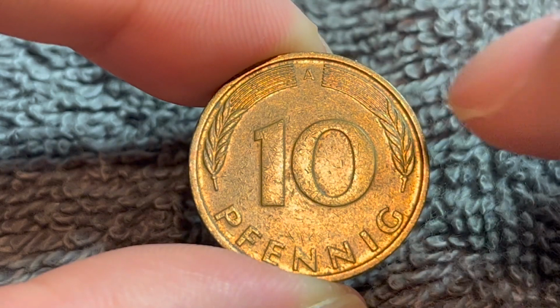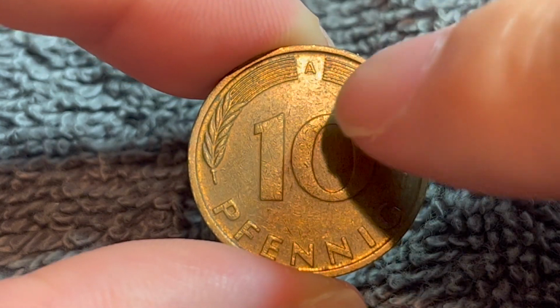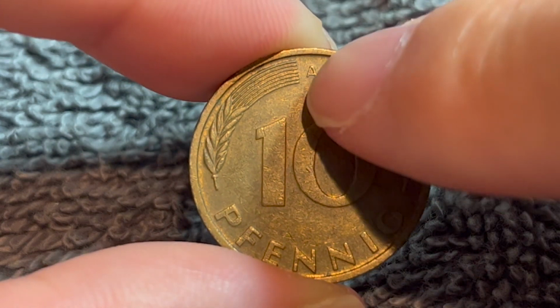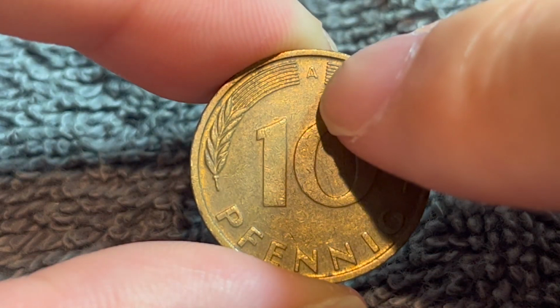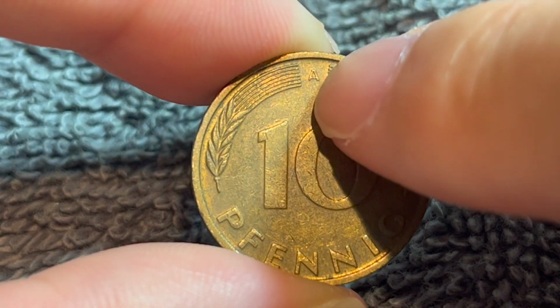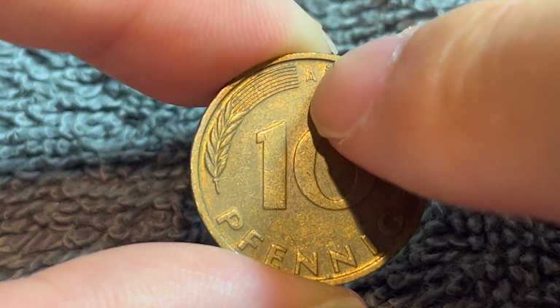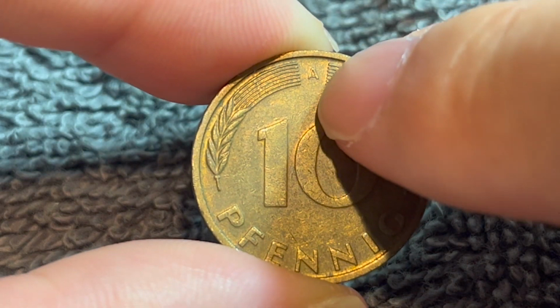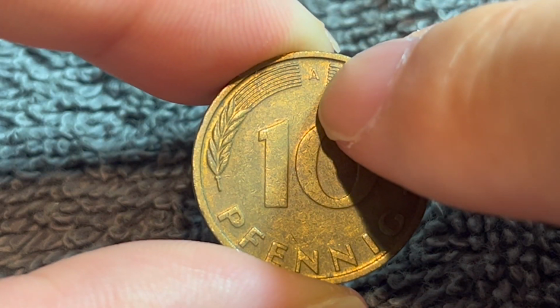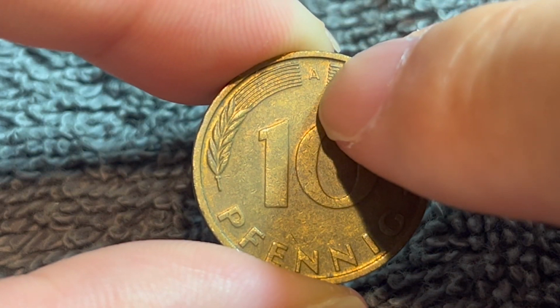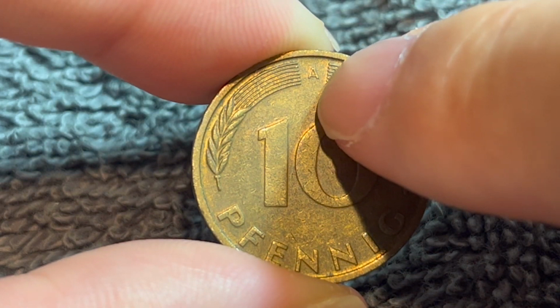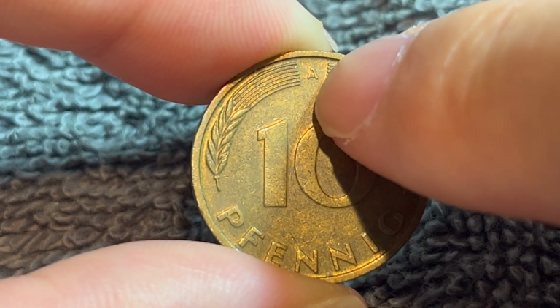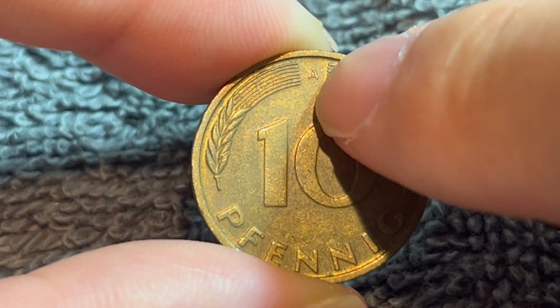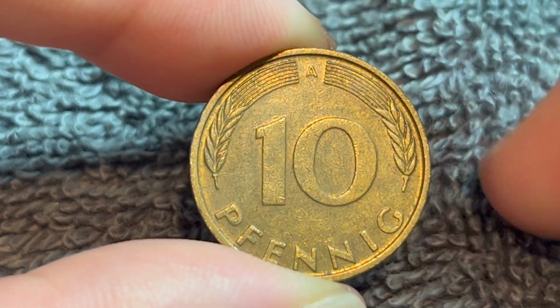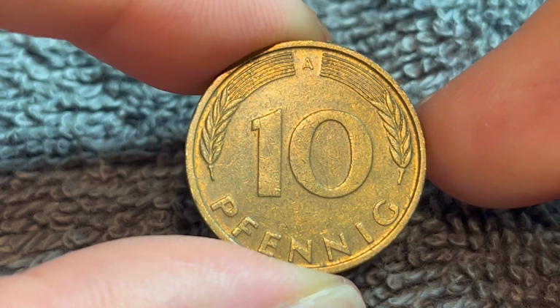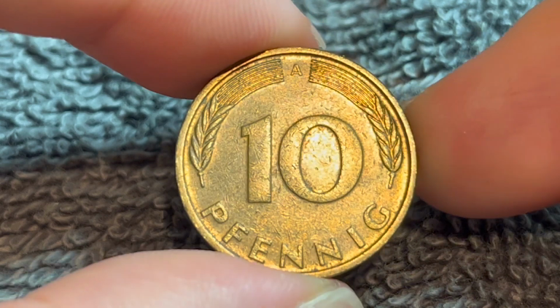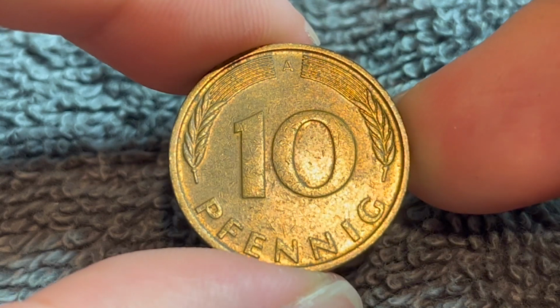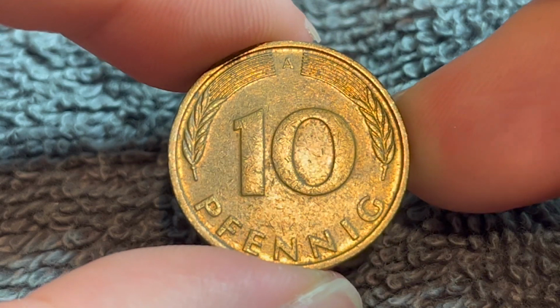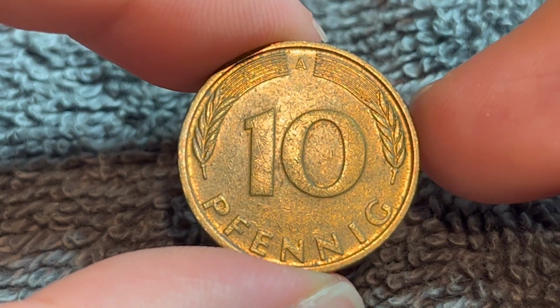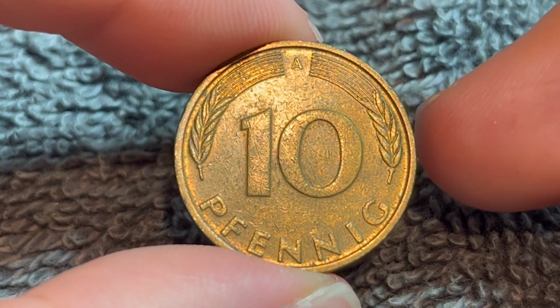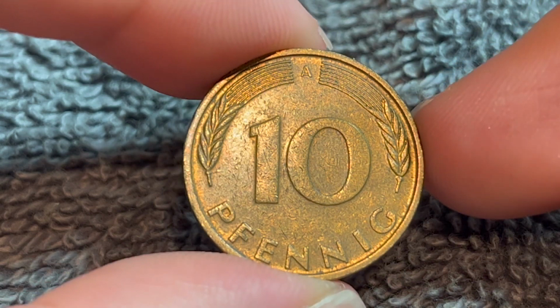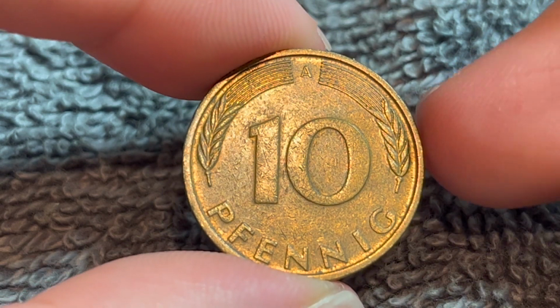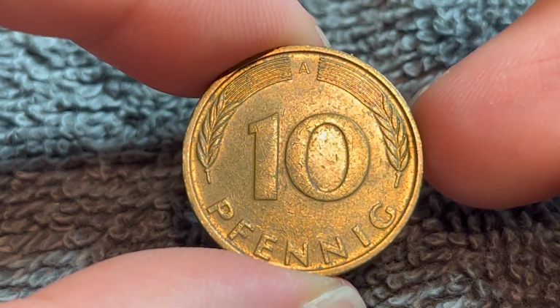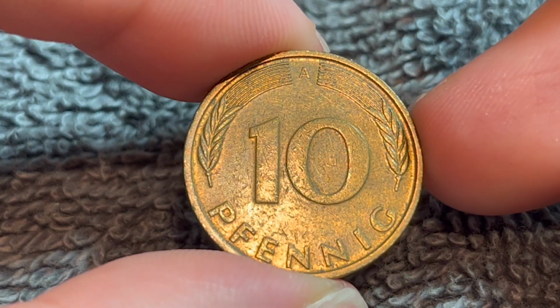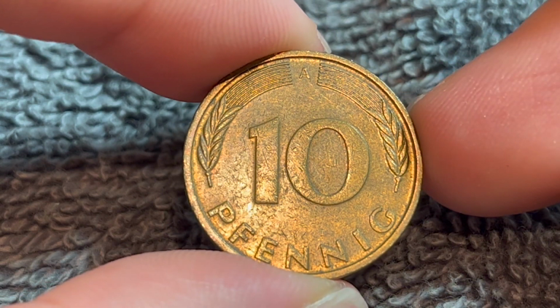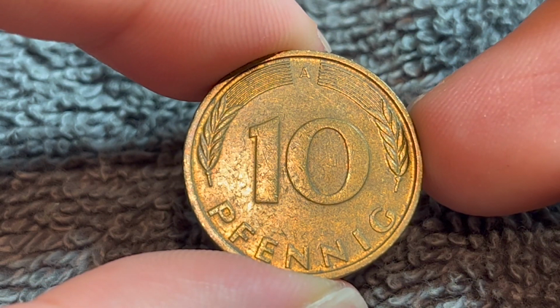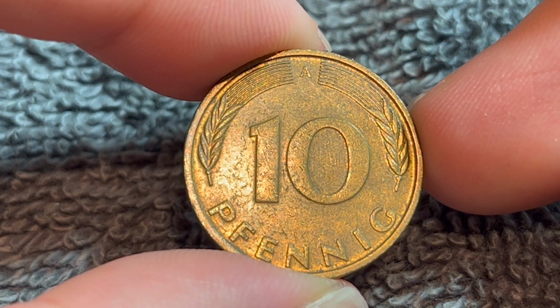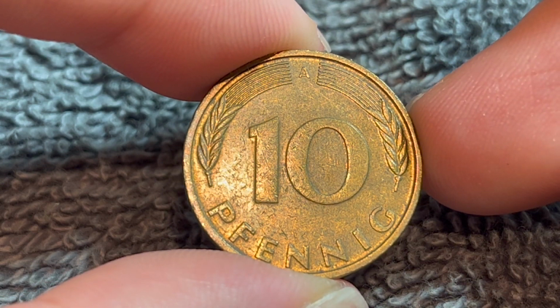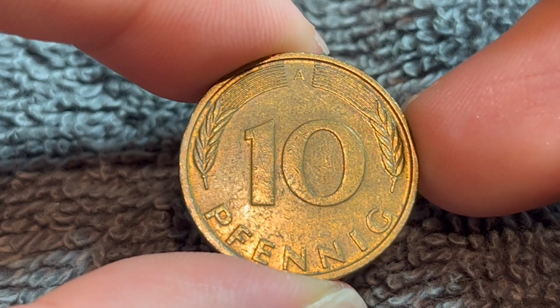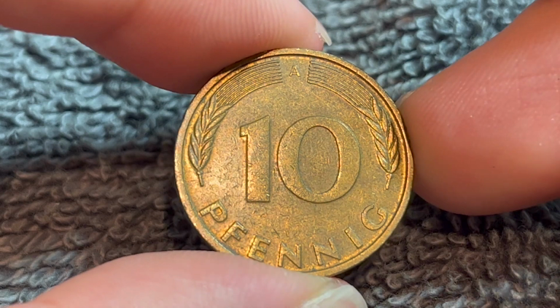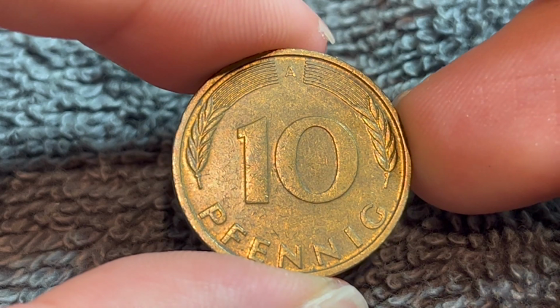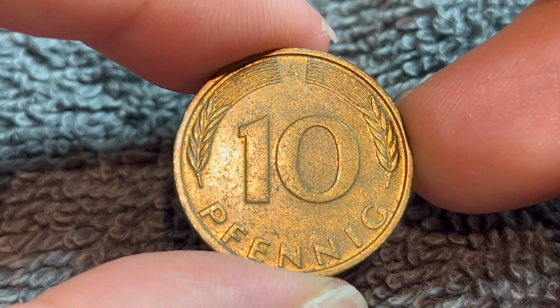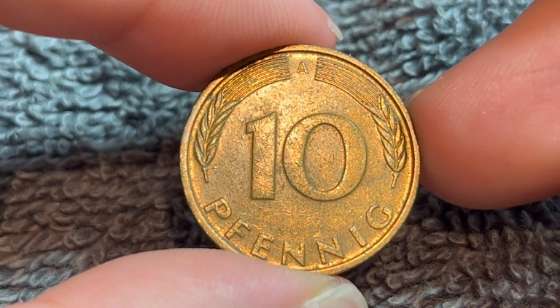This coin, as indicated by that A mint mark, was minted in Berlin. But you can also have D for Munich, F for Stuttgart, G for Karlsruhe, and J for Hamburg.